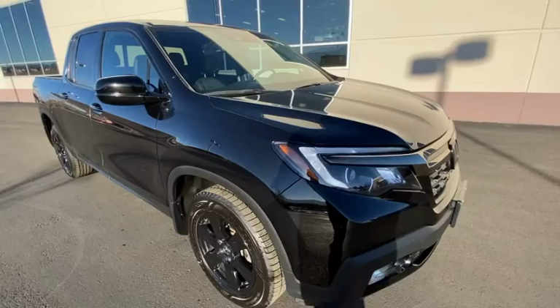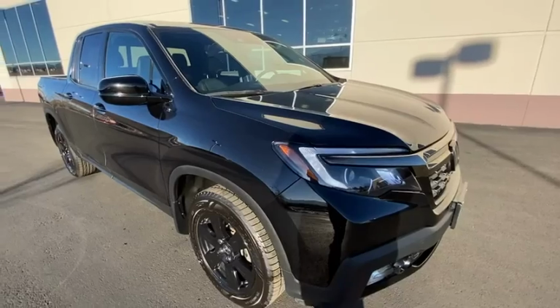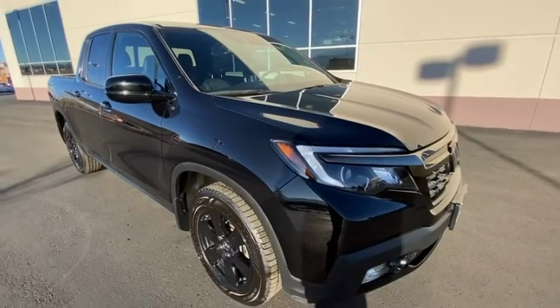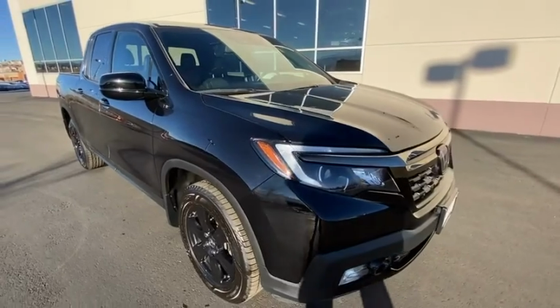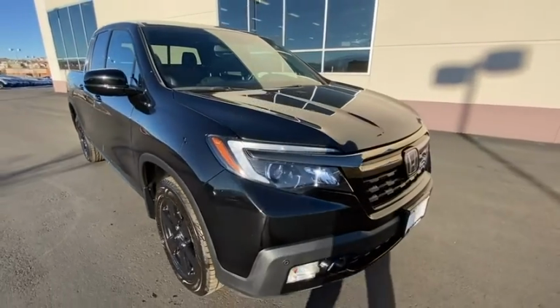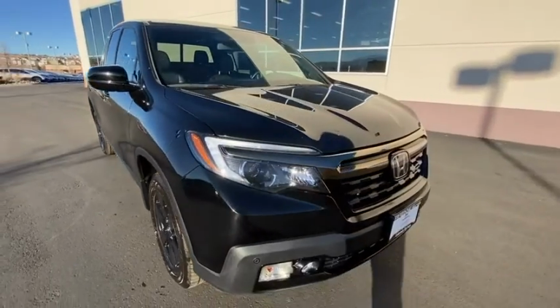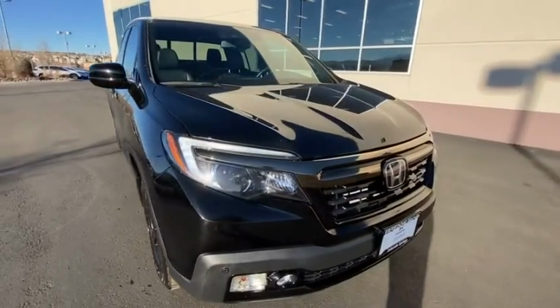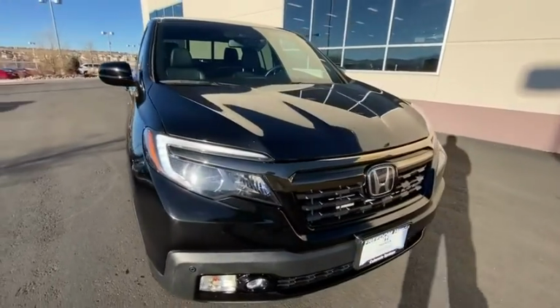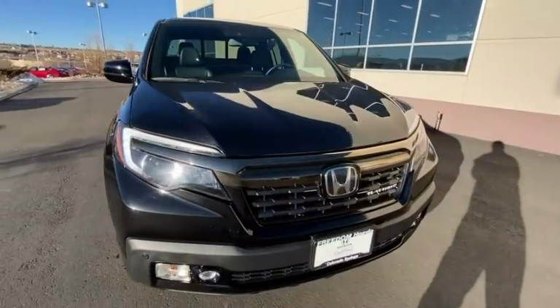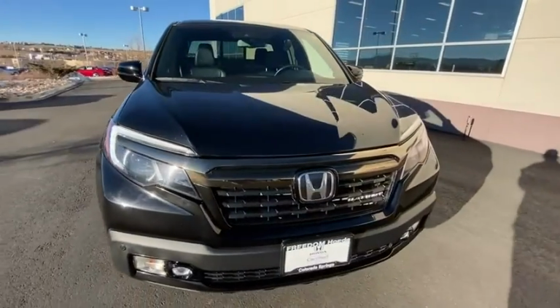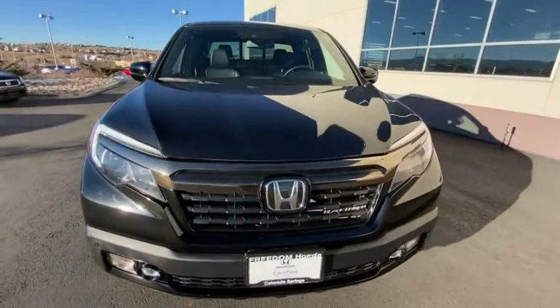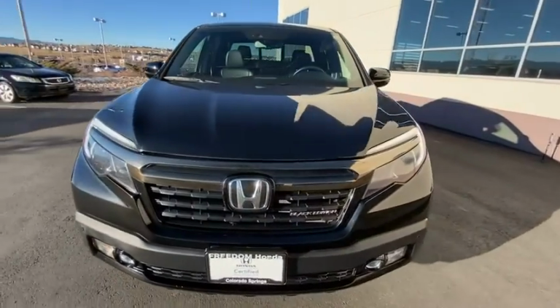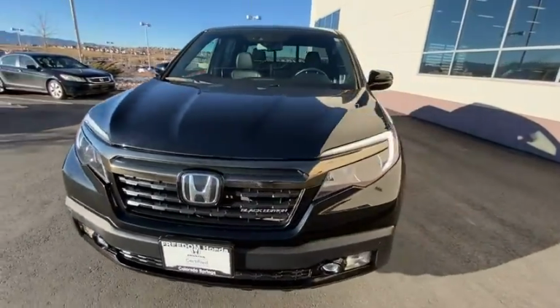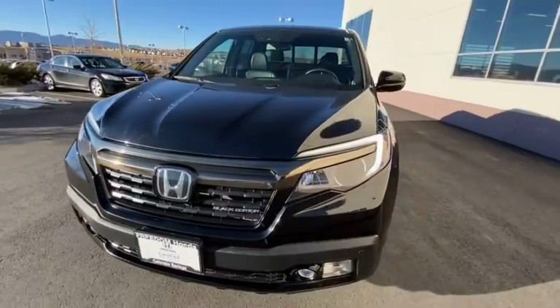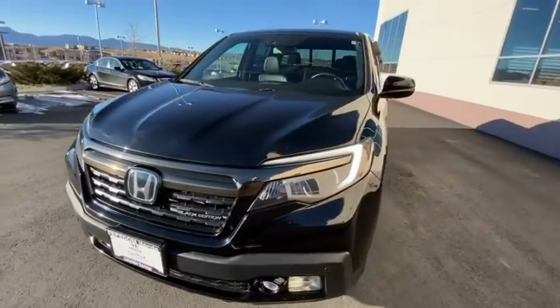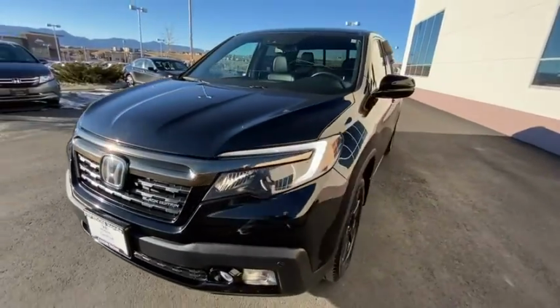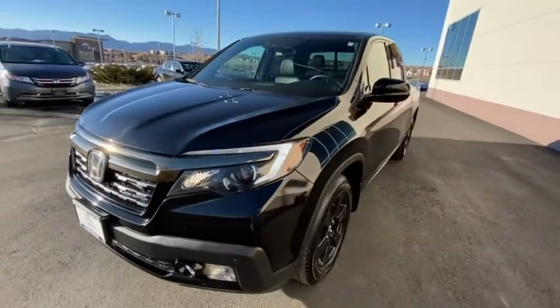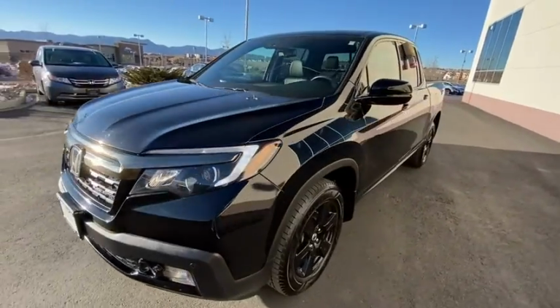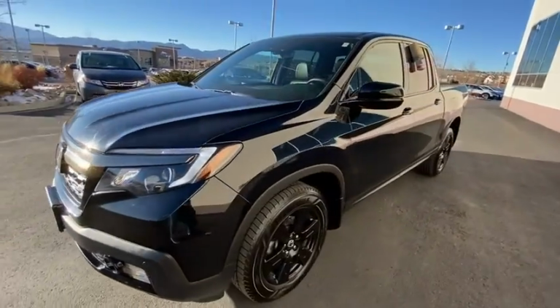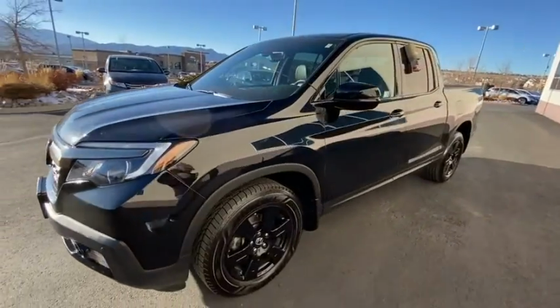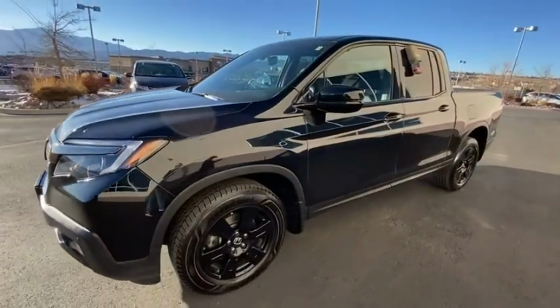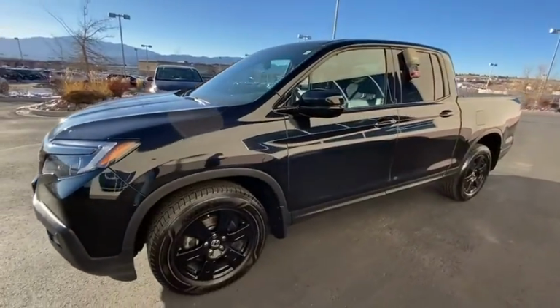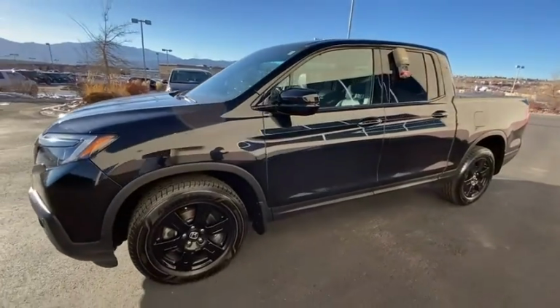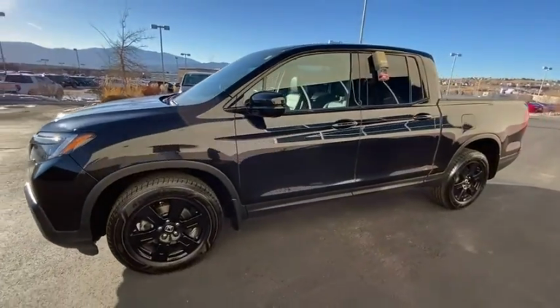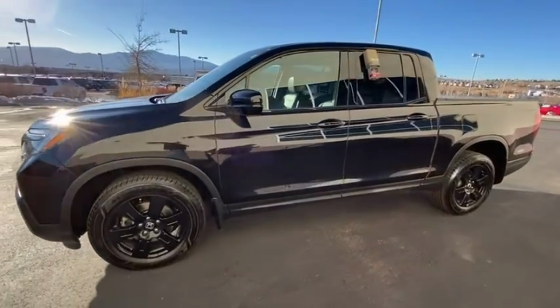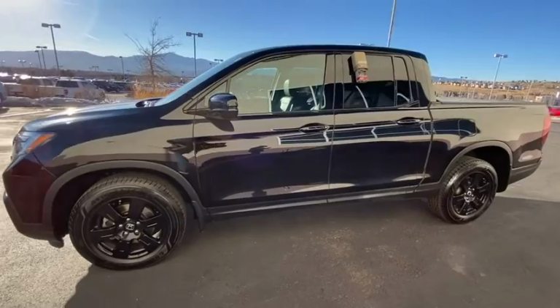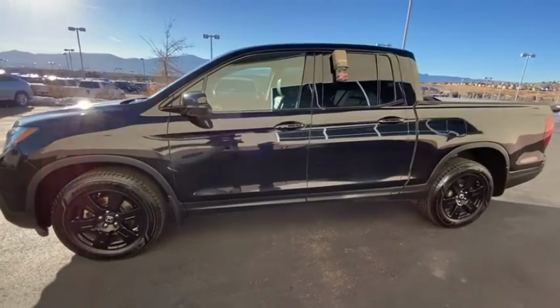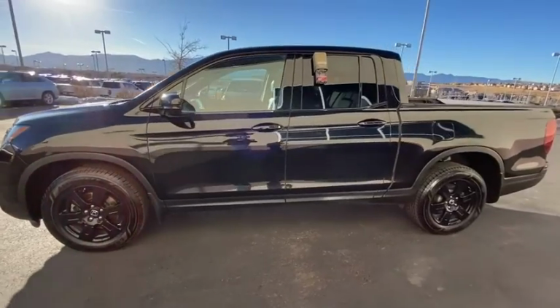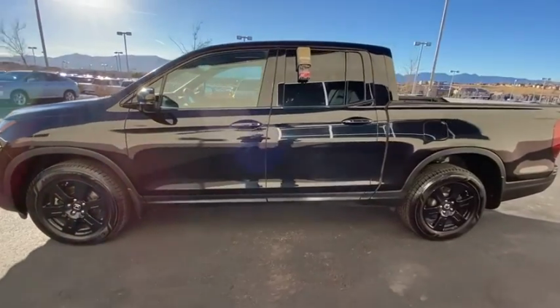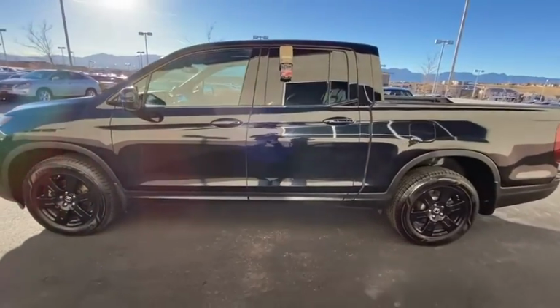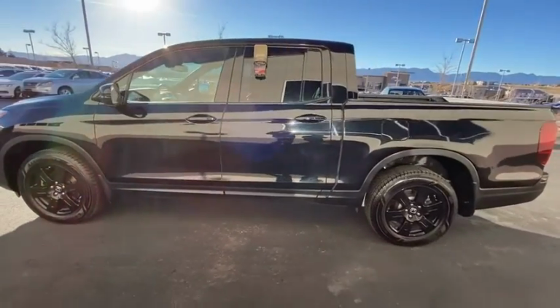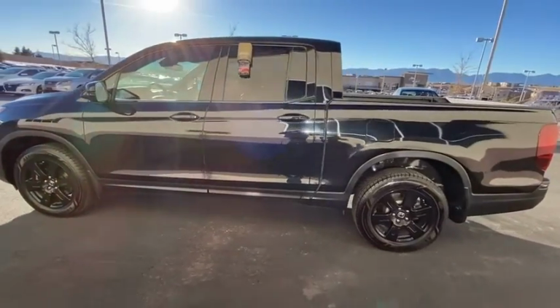Stop by and take a look at the 2017 Honda Ridgeline. The Ridgeline was designed to give you exactly what you need to get the job done. And with Honda quality built right in, this truck can be with you for the long haul.